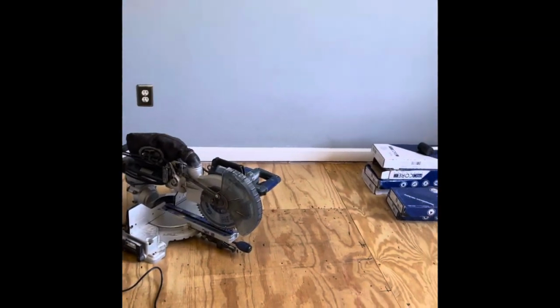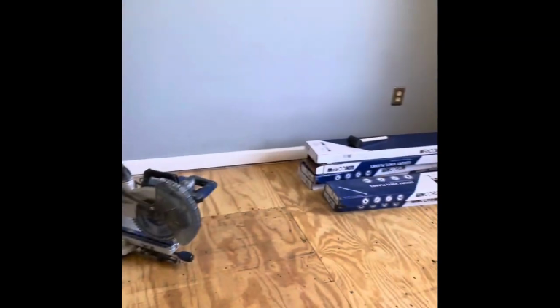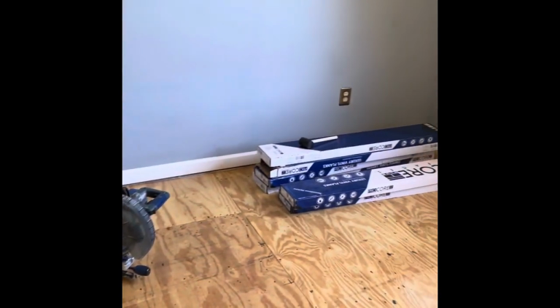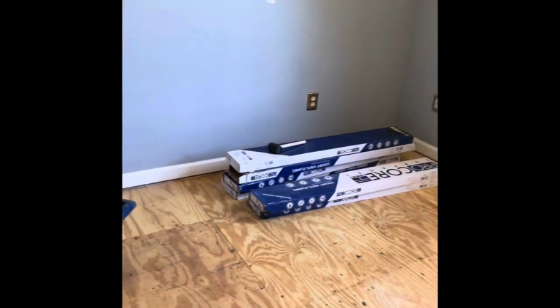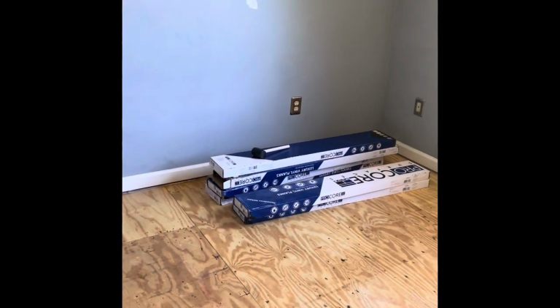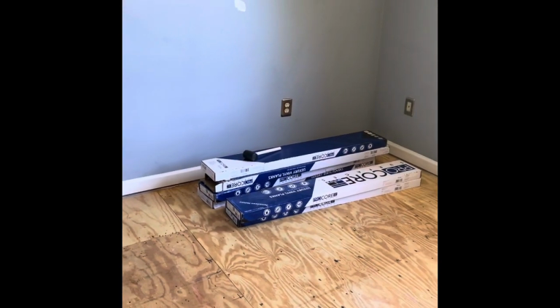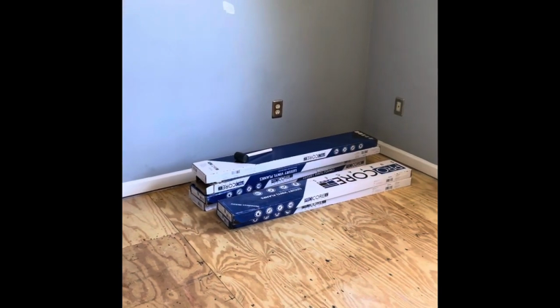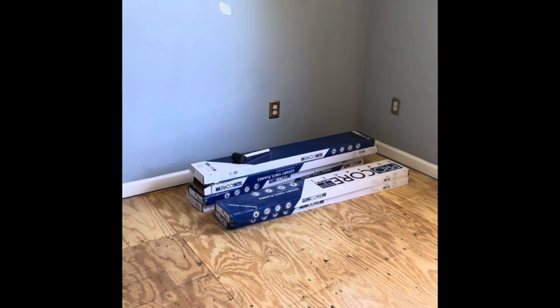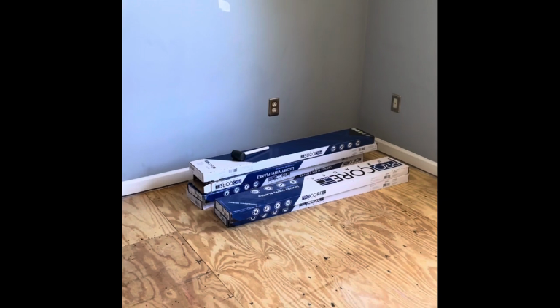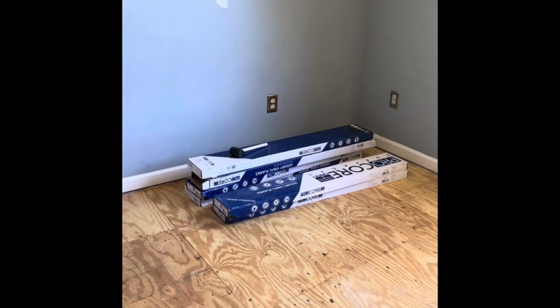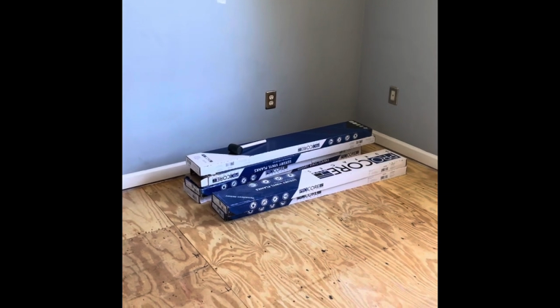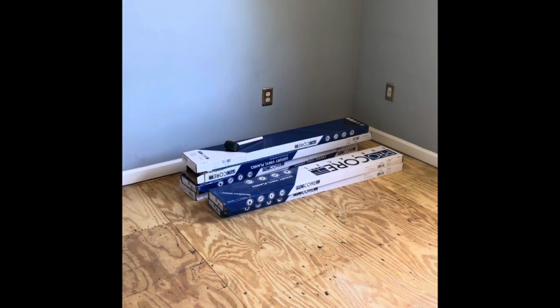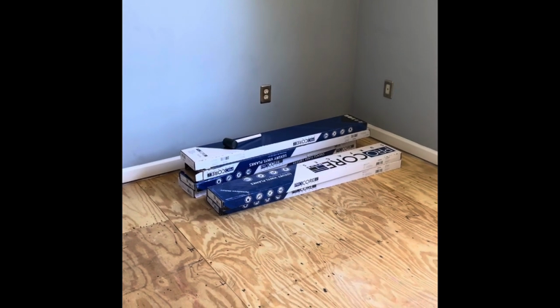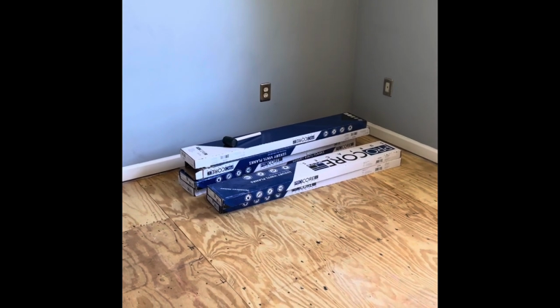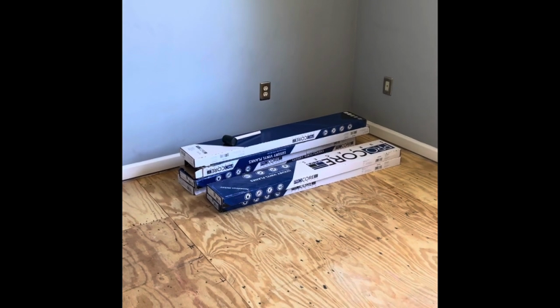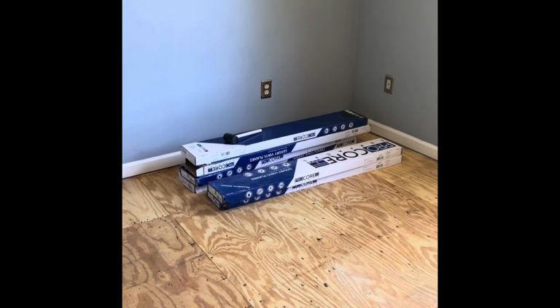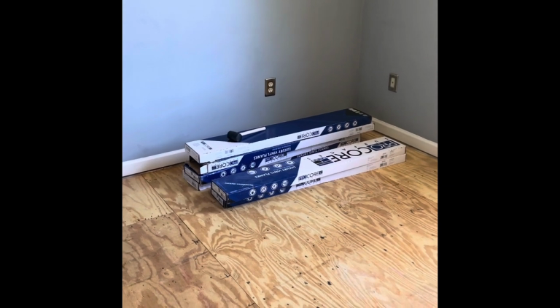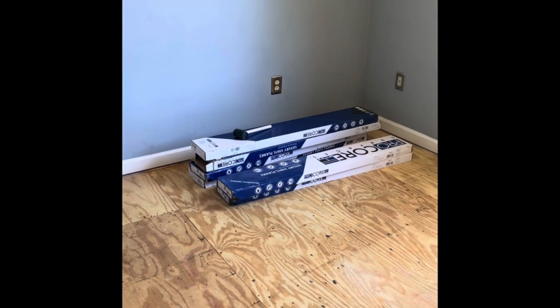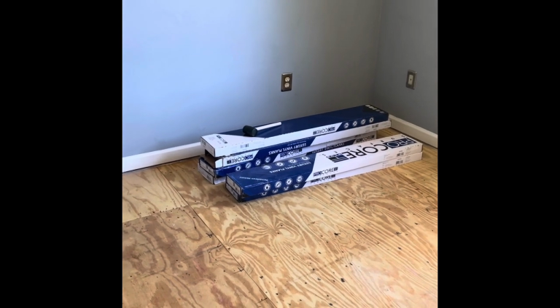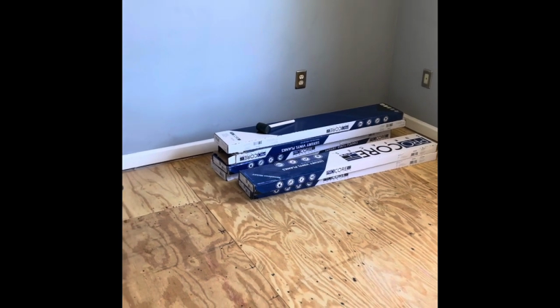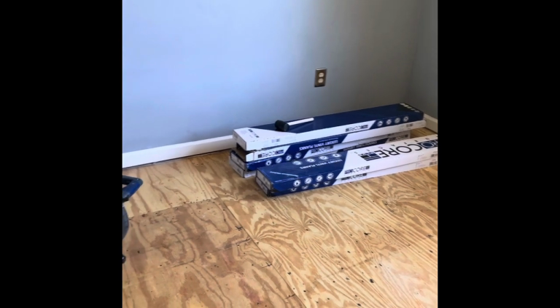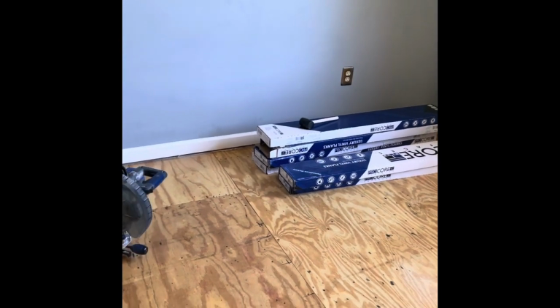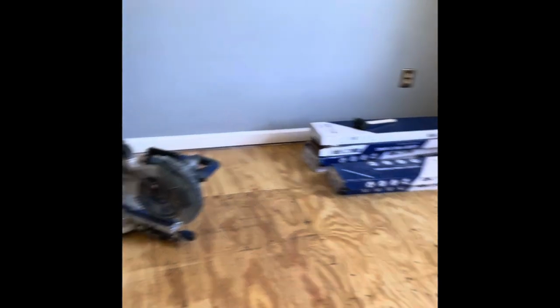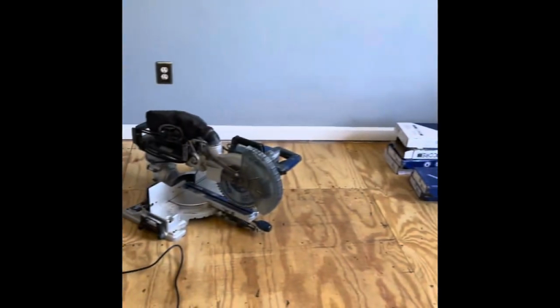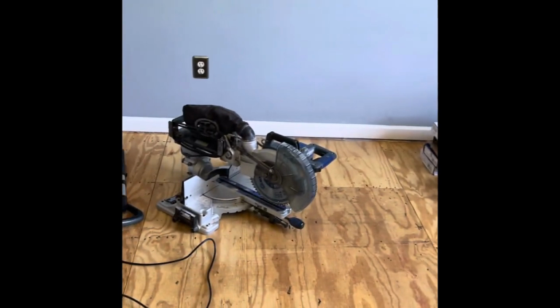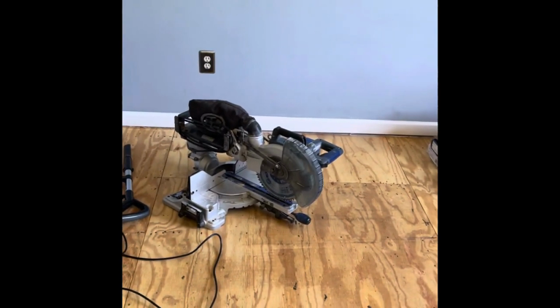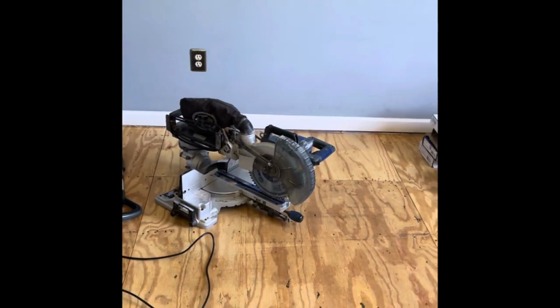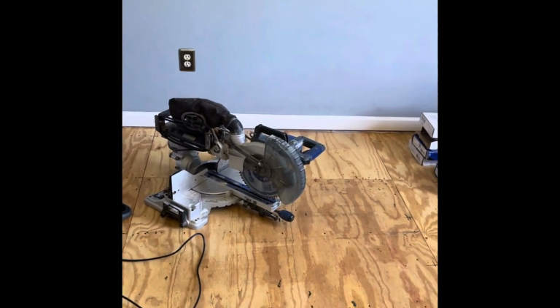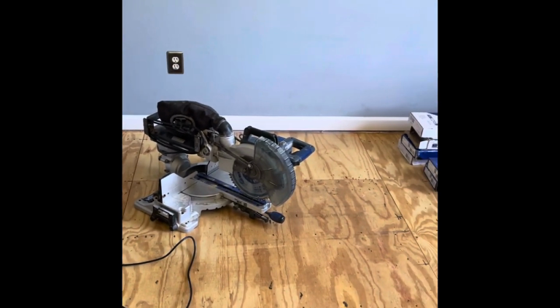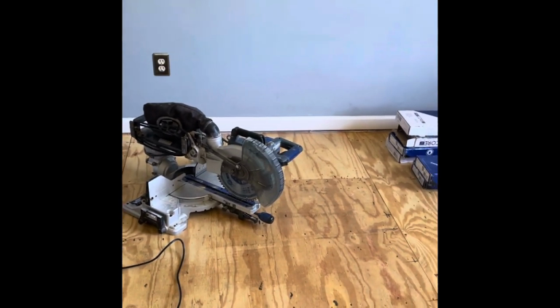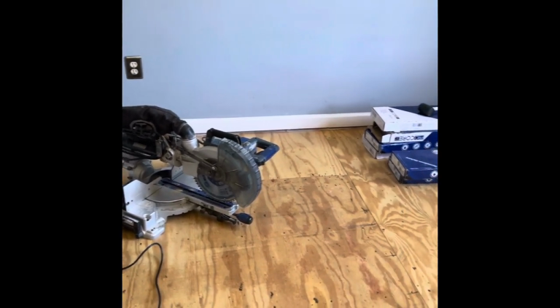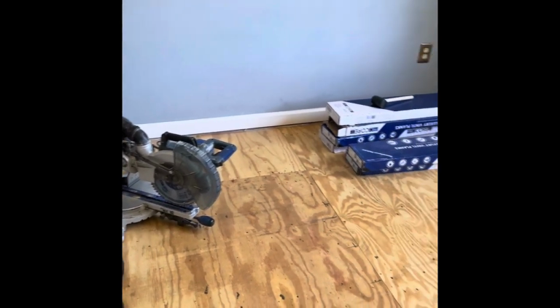I know you can cut it with a razor blade, you can just snap it — I don't prefer that. I like to be a little bit more precise with it, so I brought up the miter saw. I really need a miter saw.